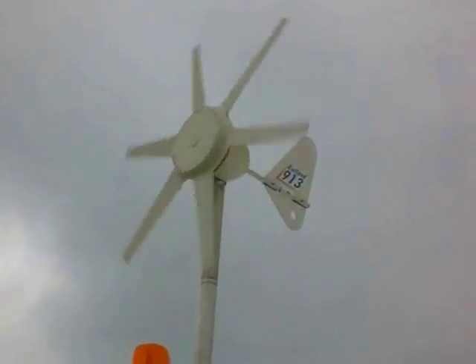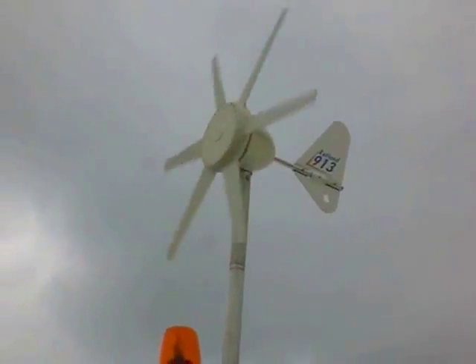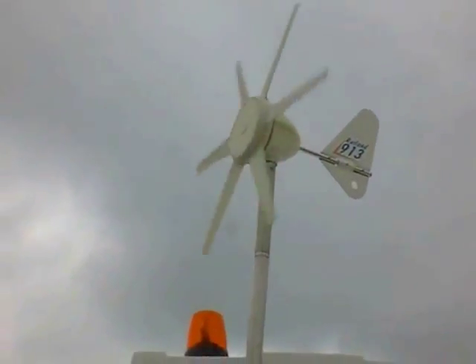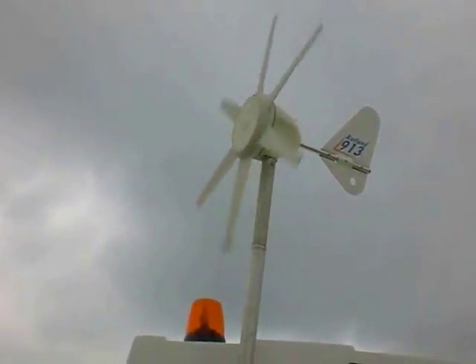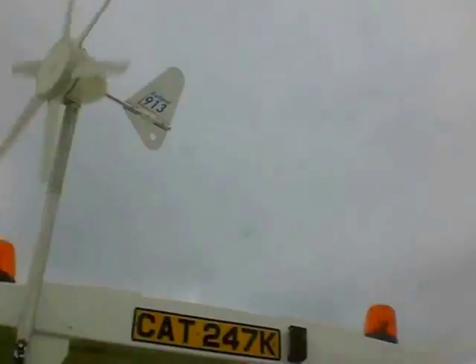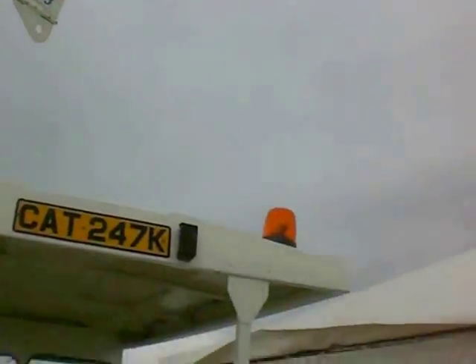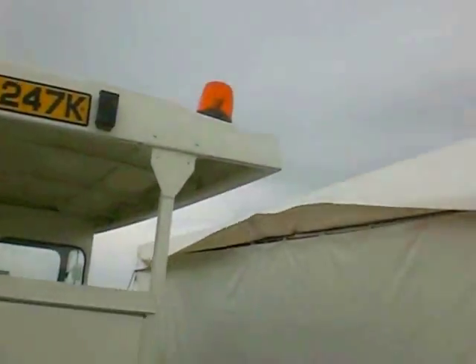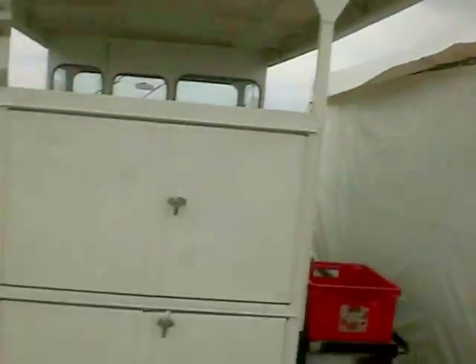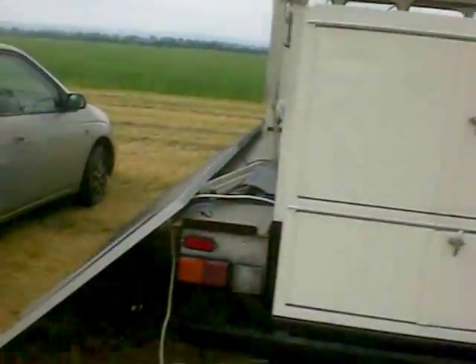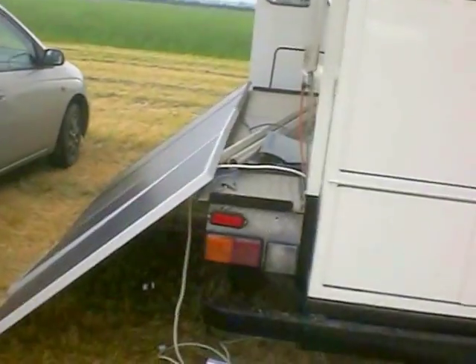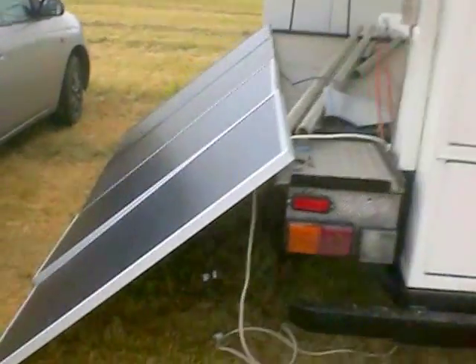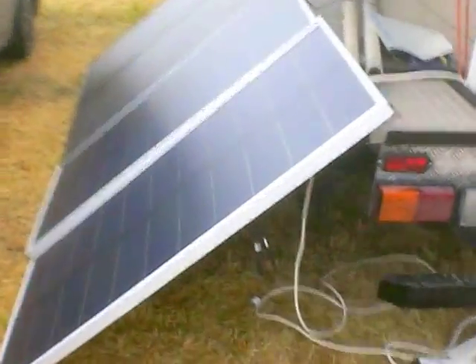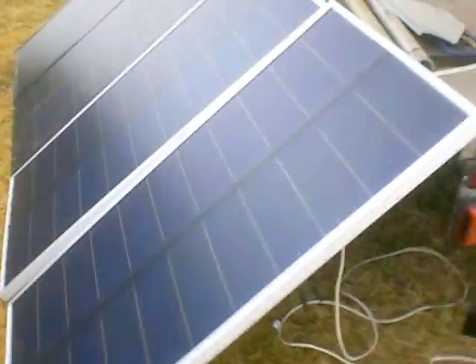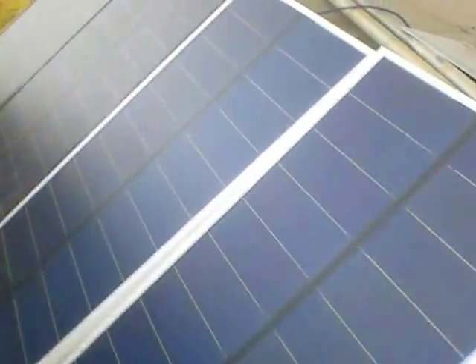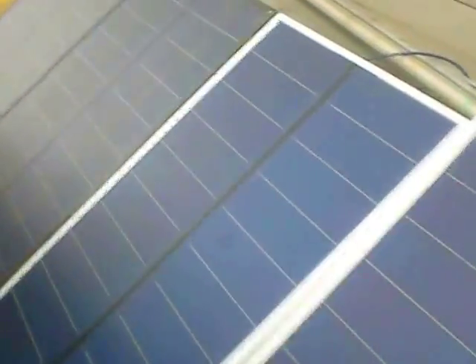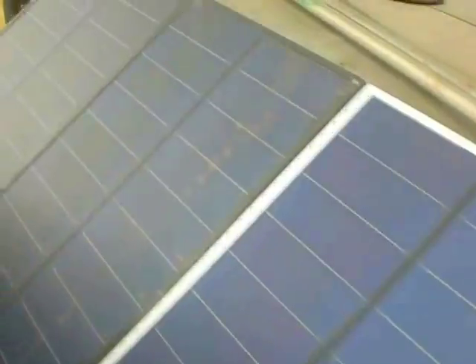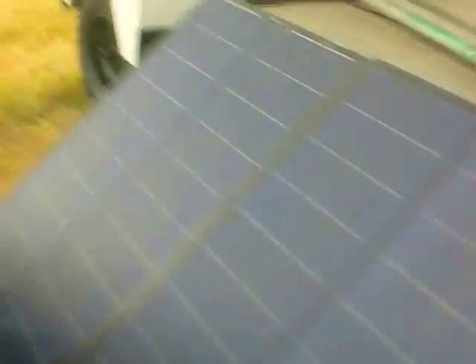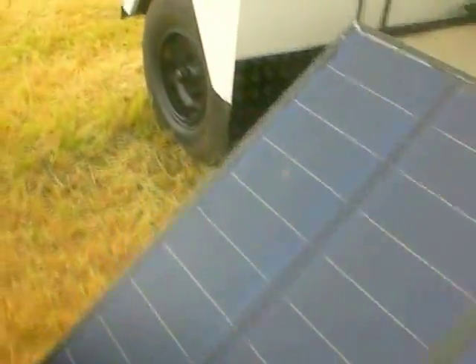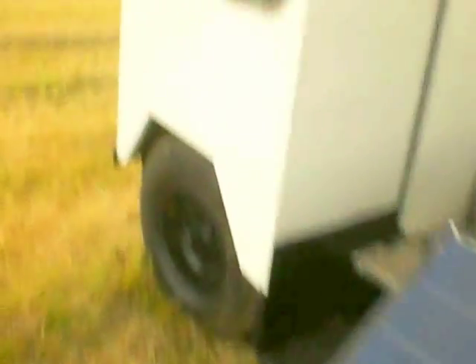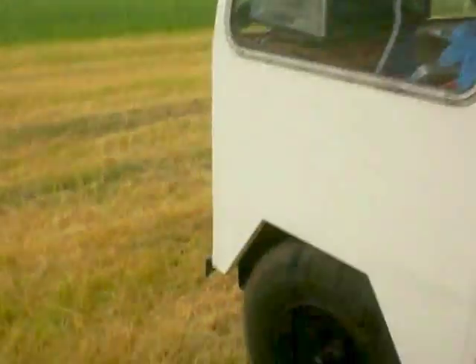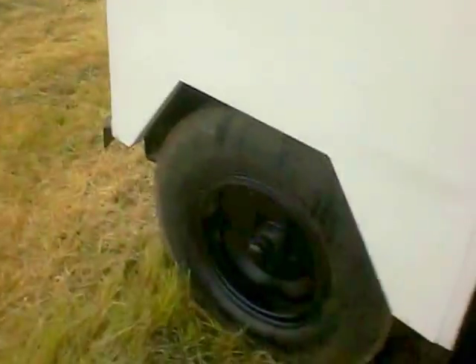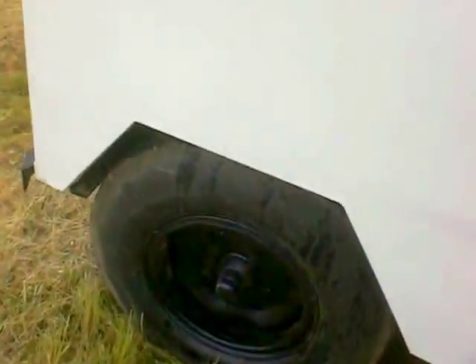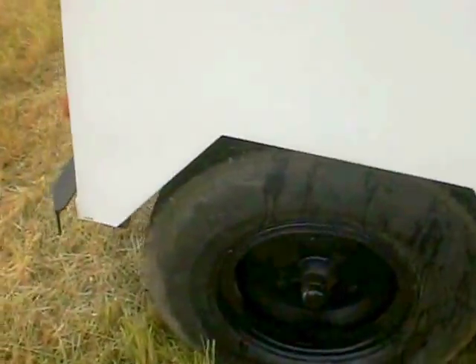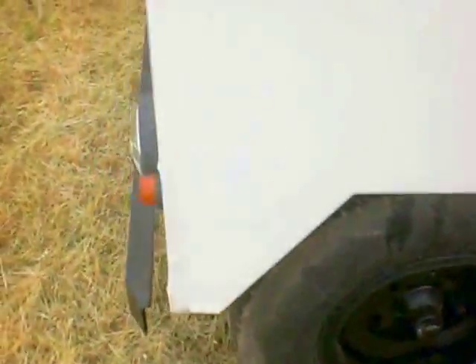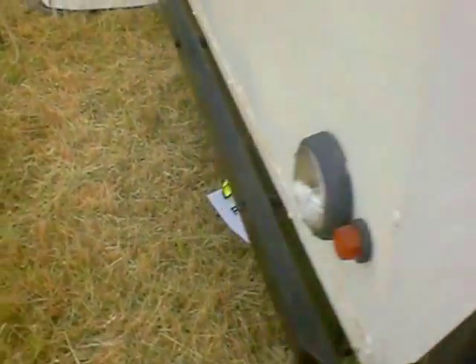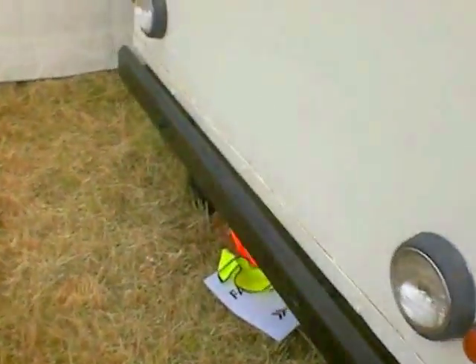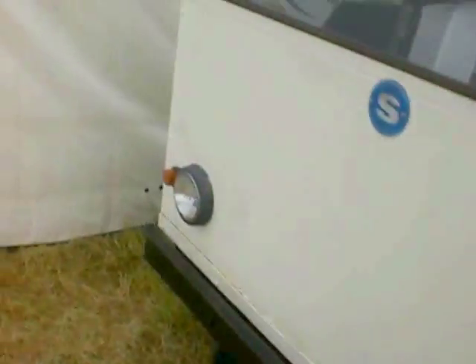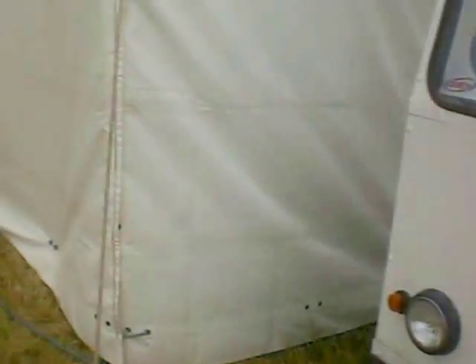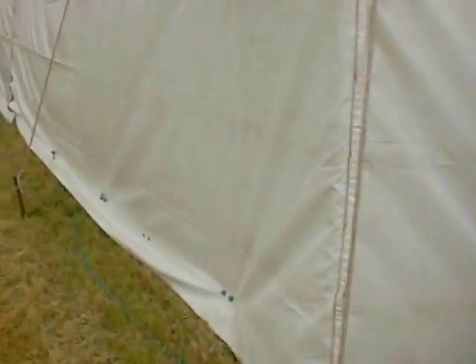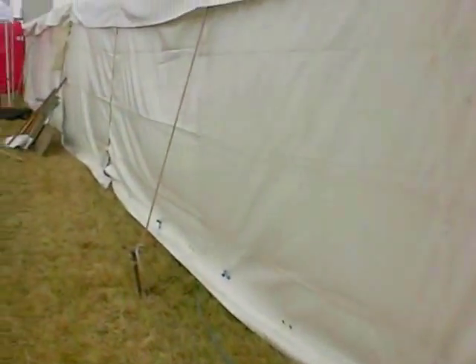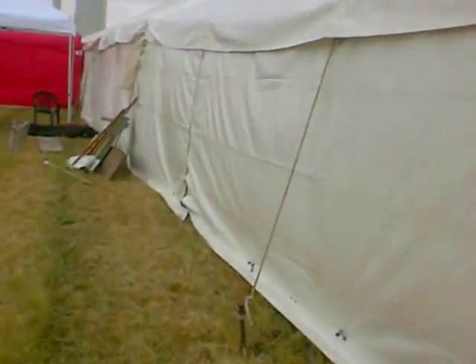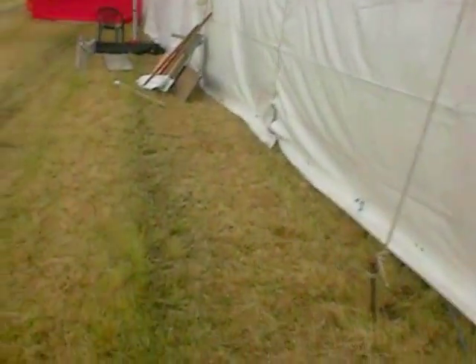It's actually spinning much faster than it looks on the screen. As you can see, this is its first outing since building it. I'll show you what it's powering.